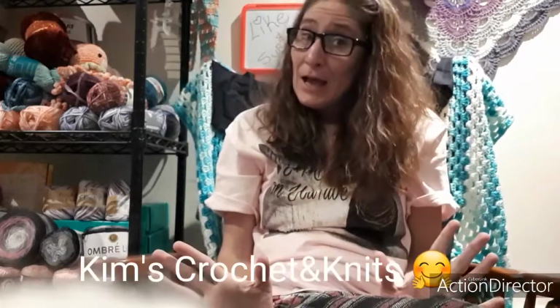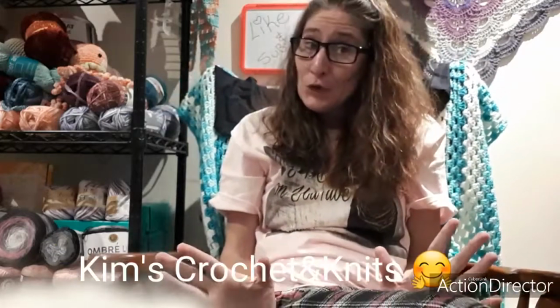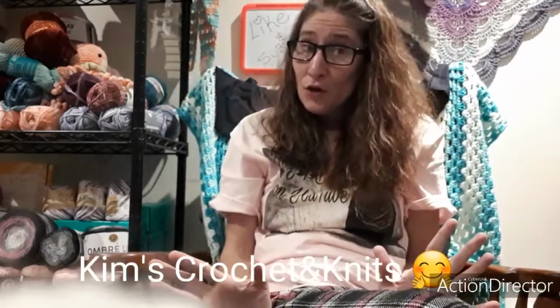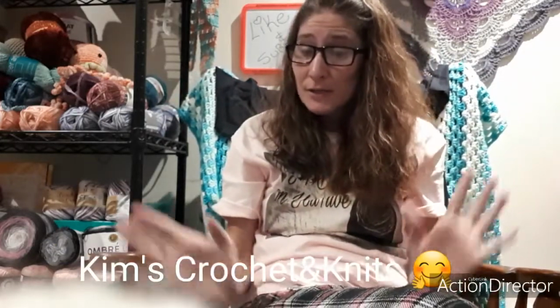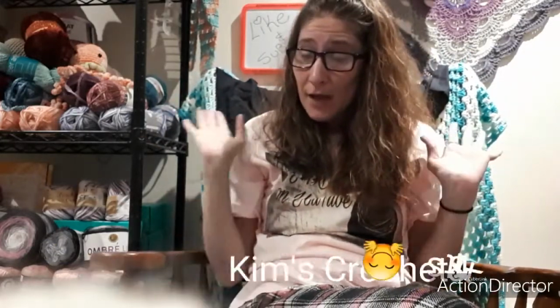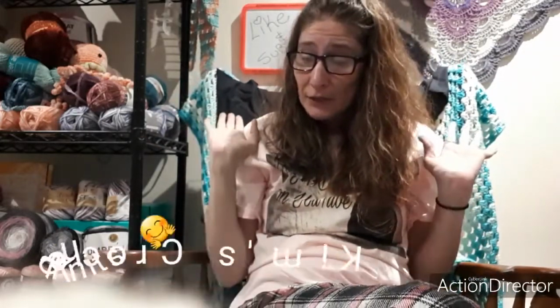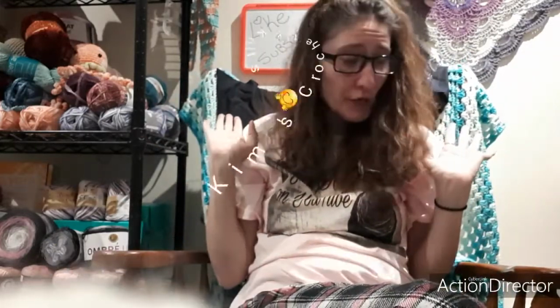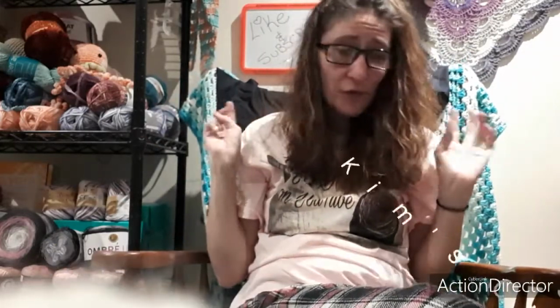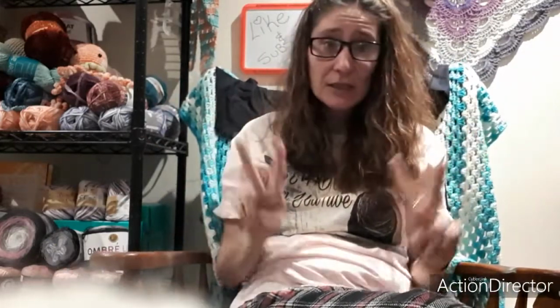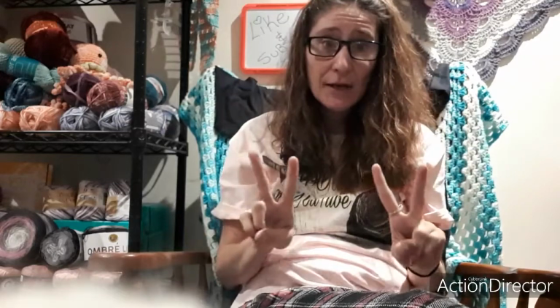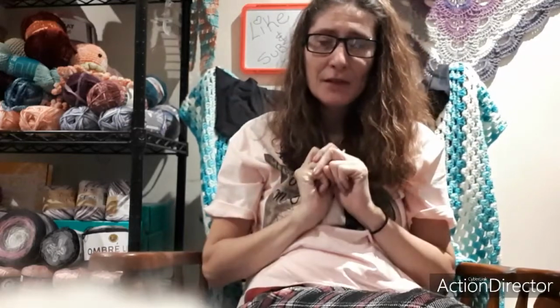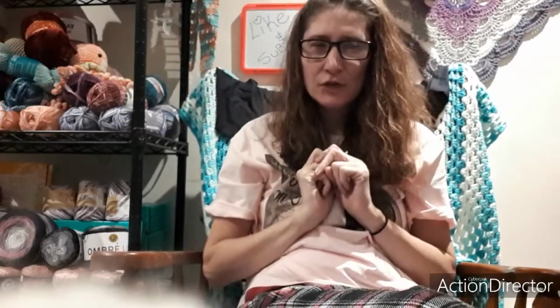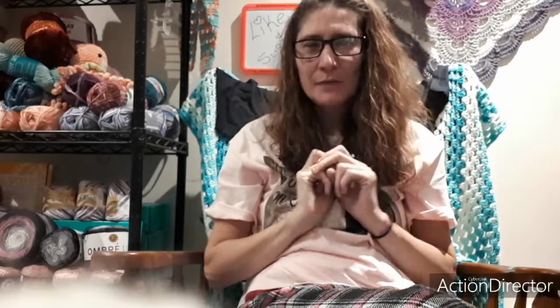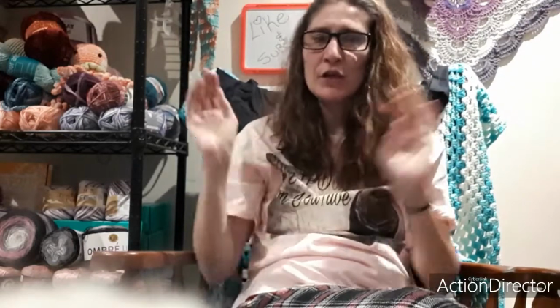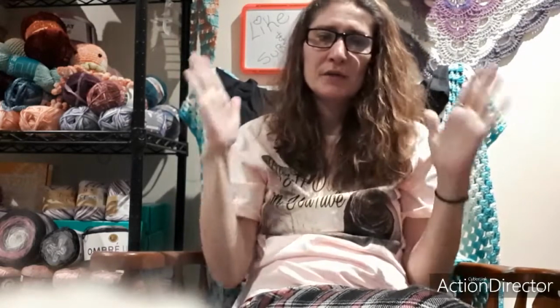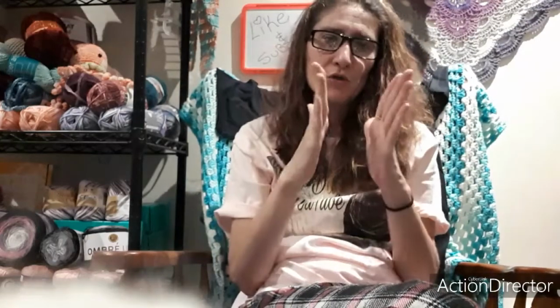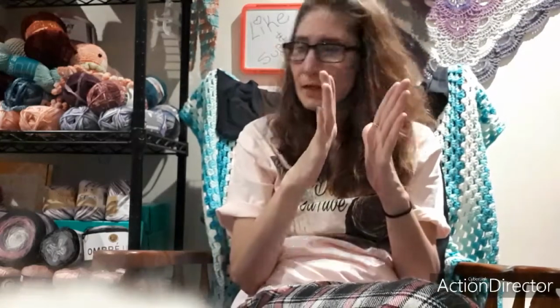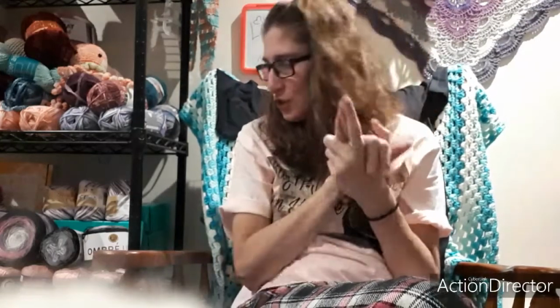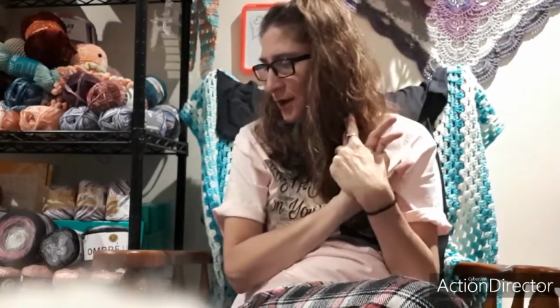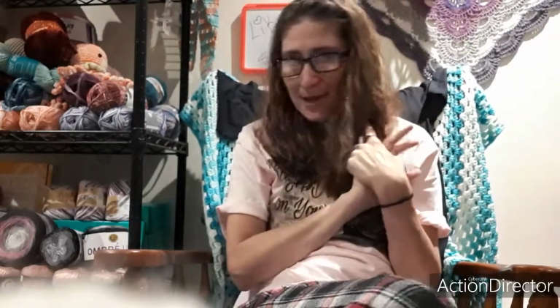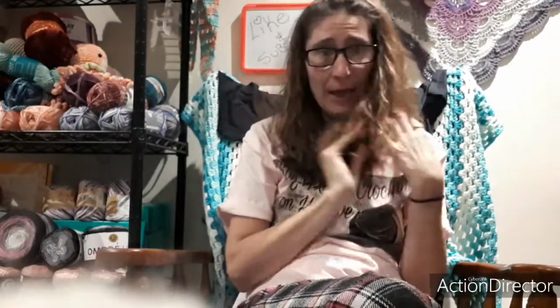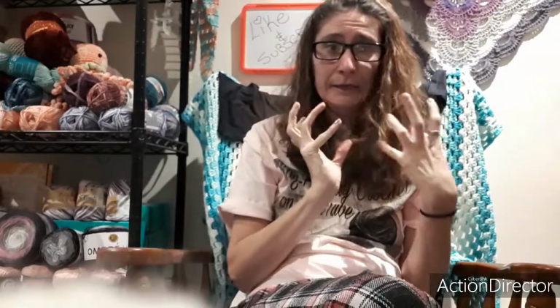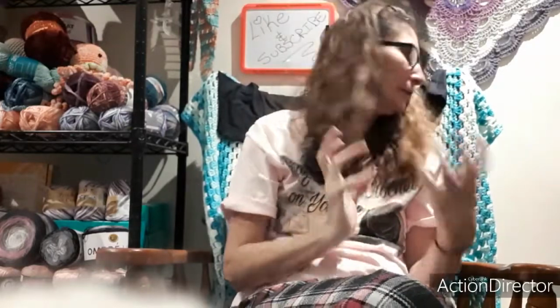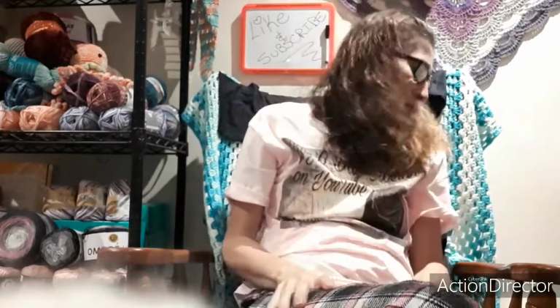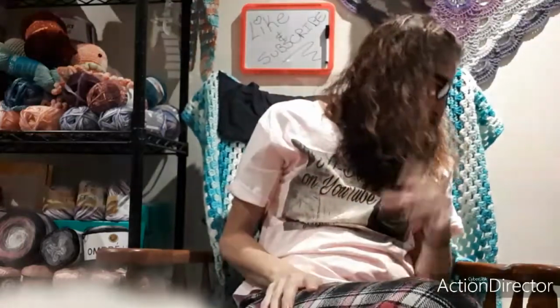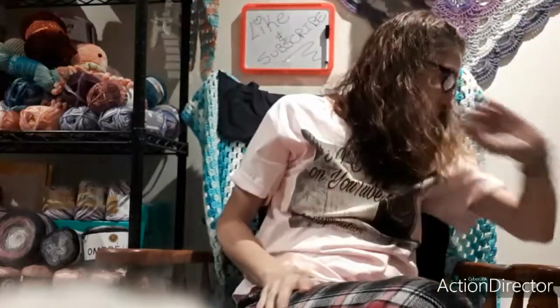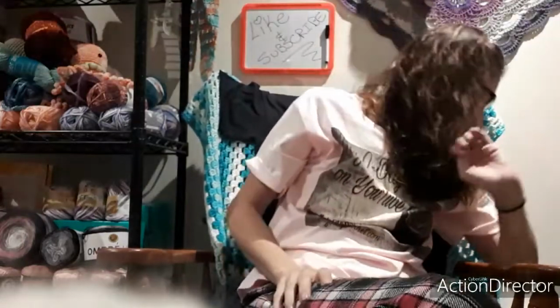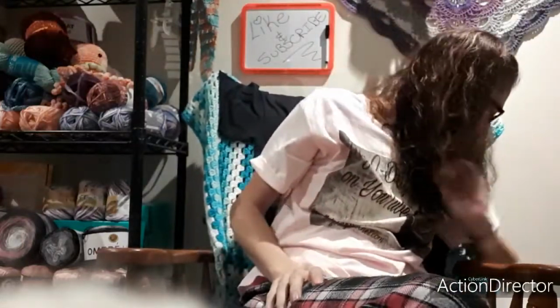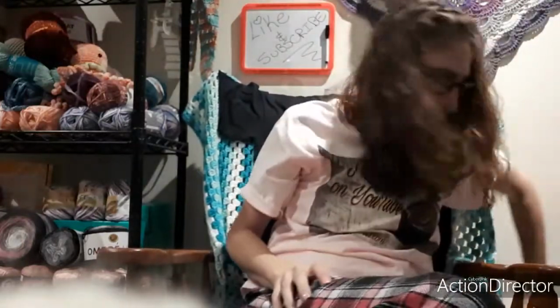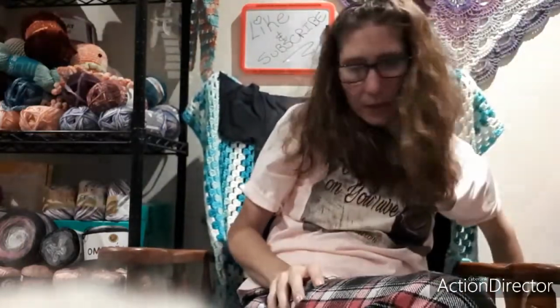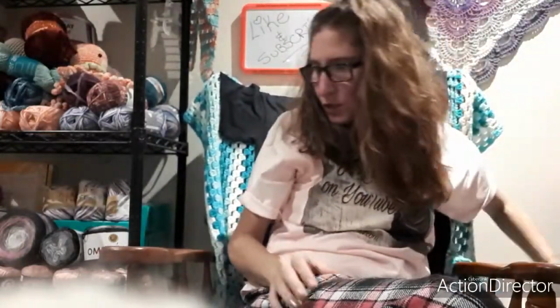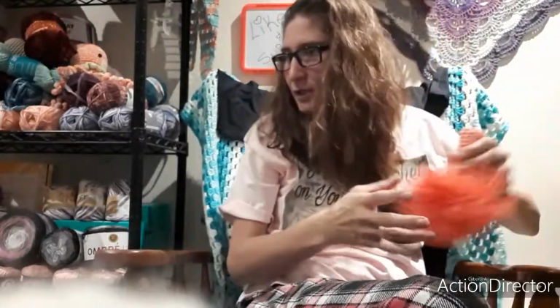Hello my Yarnians! I have to video this for the second time because the first time it recorded in a small screen, which I hate. Okay, so let's get started.